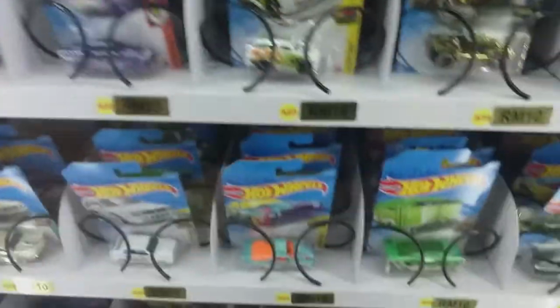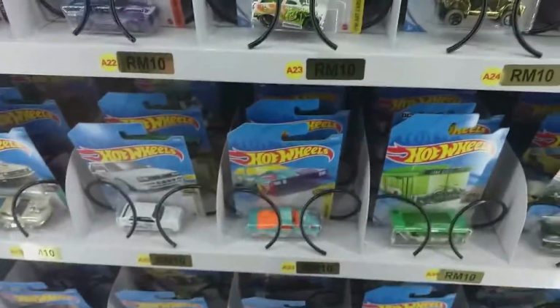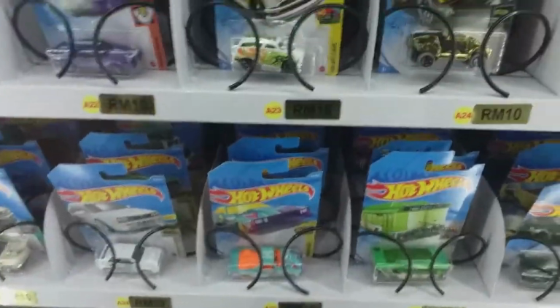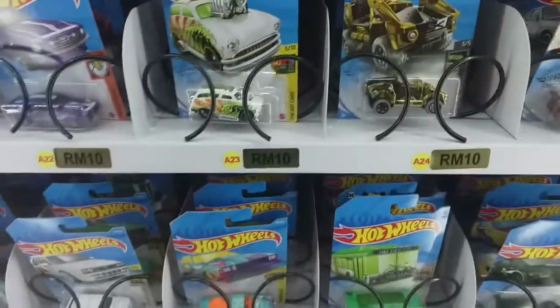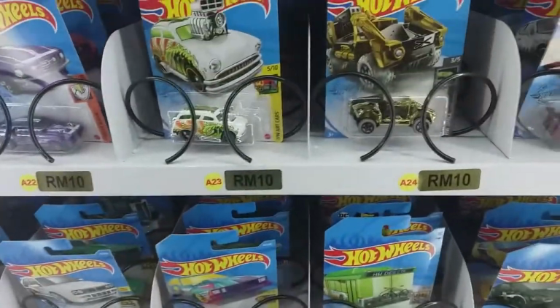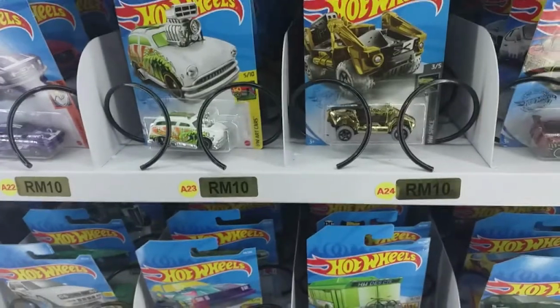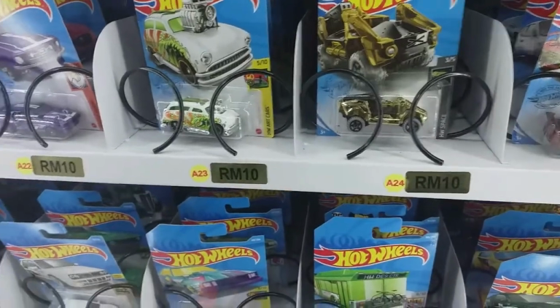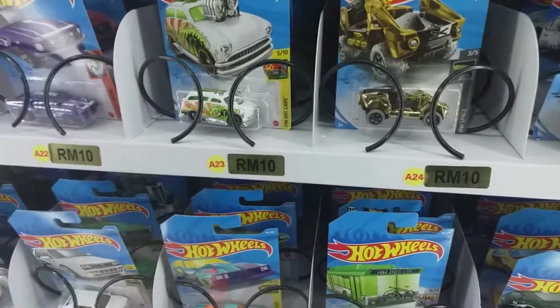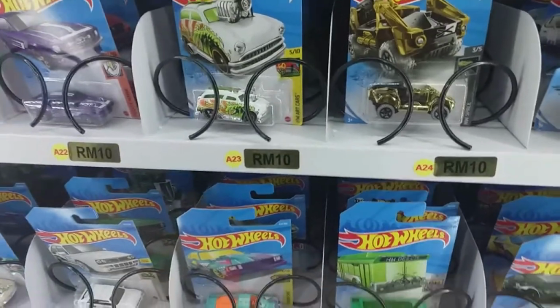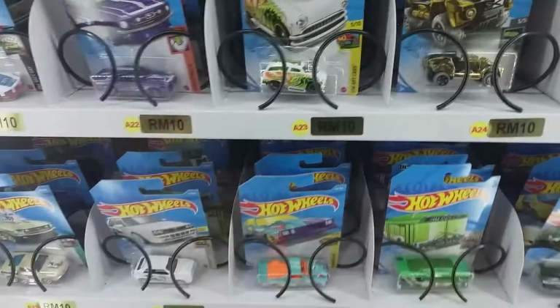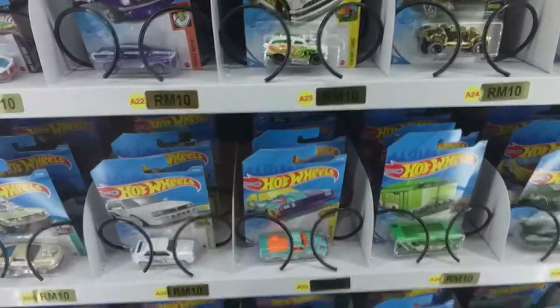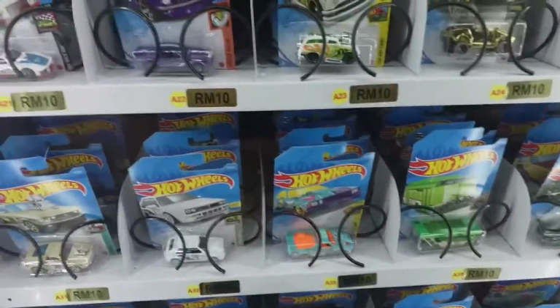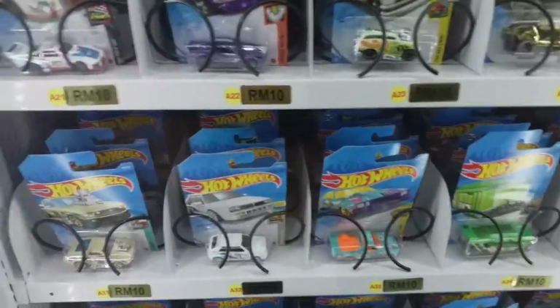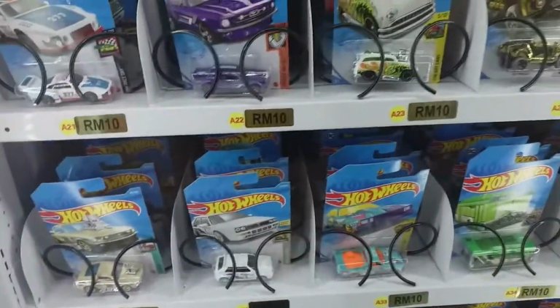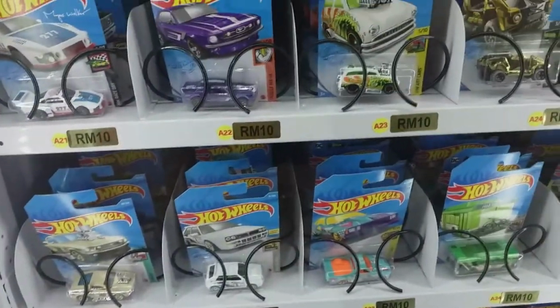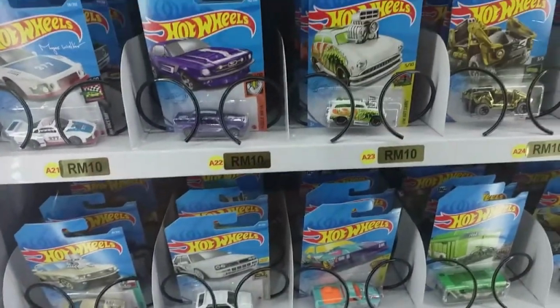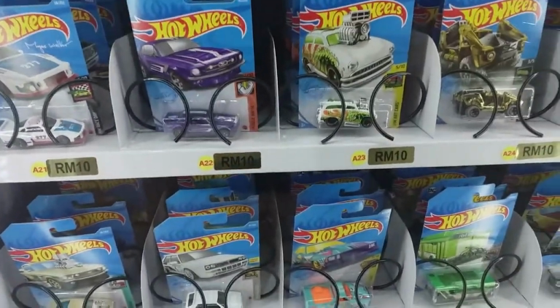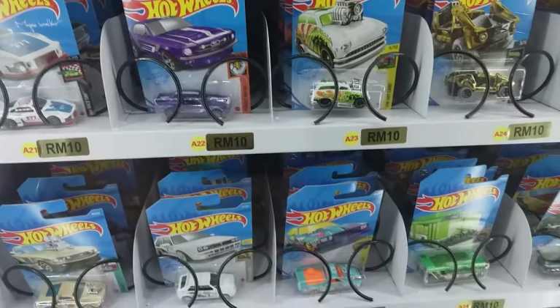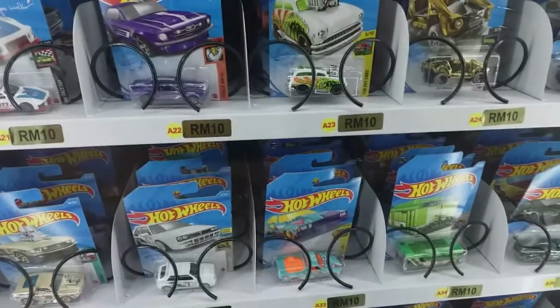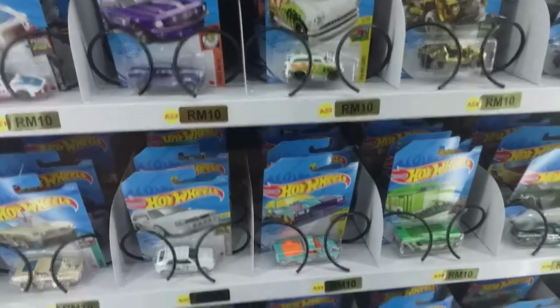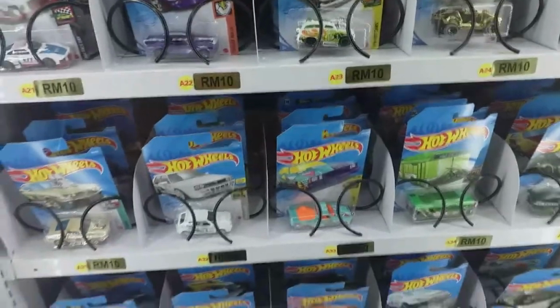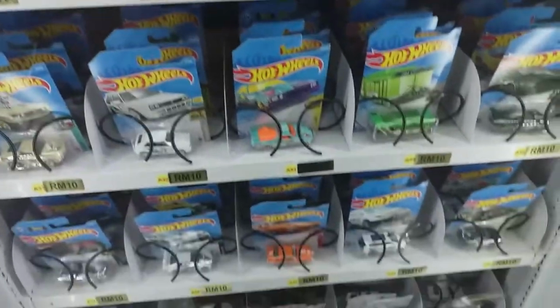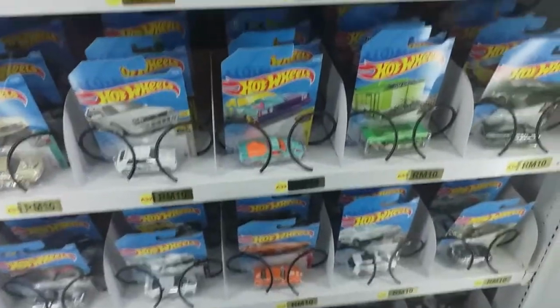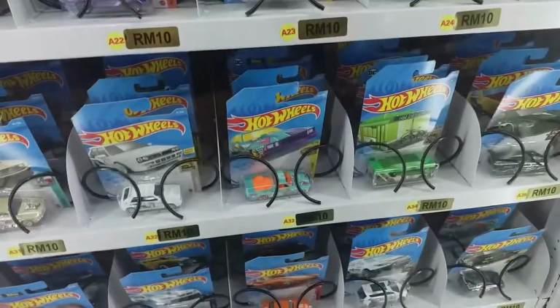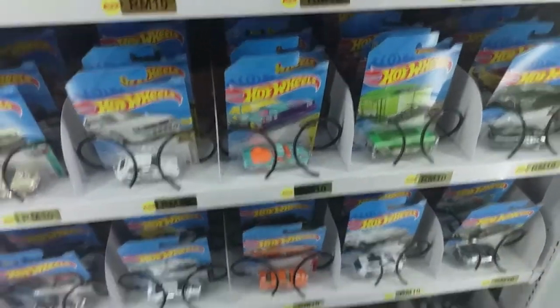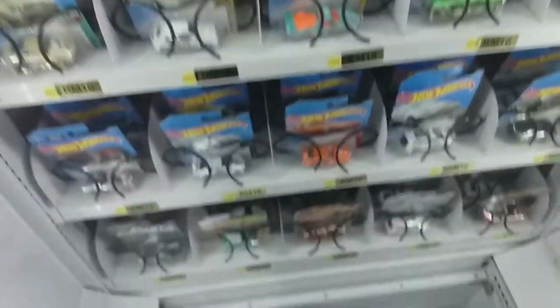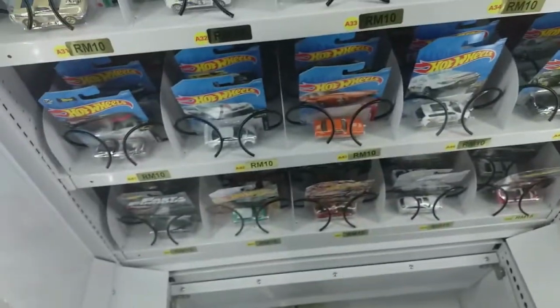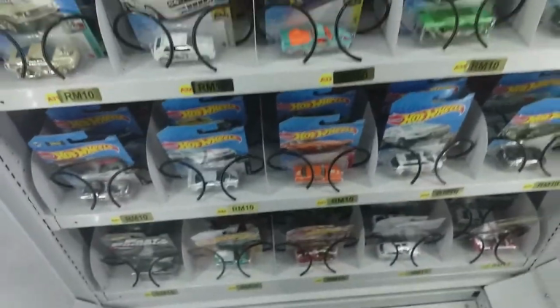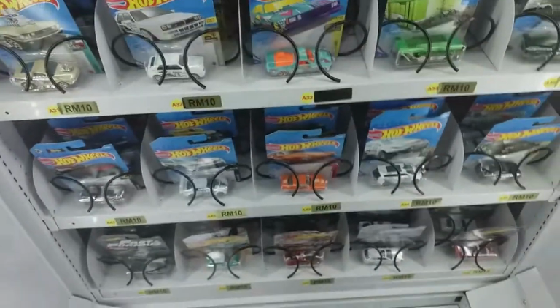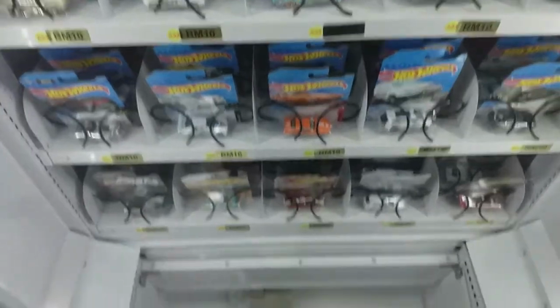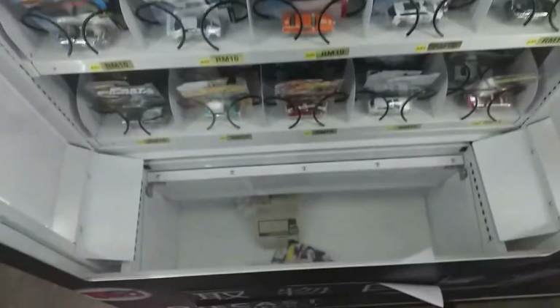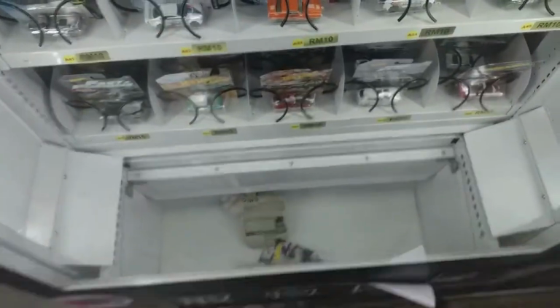Behind this El Camino is a Toyota Celica, which is very nice, but I don't like the El Camino — it's very ugly. So just these three cars will do.